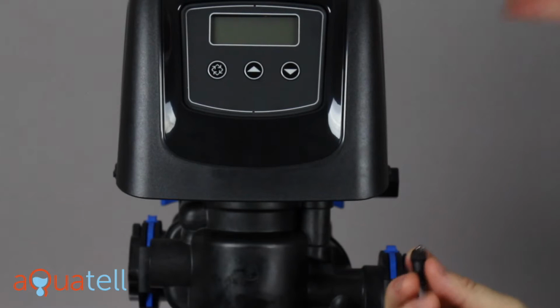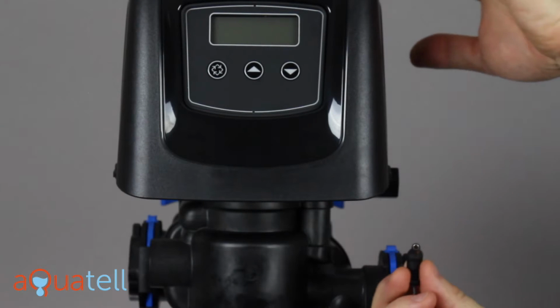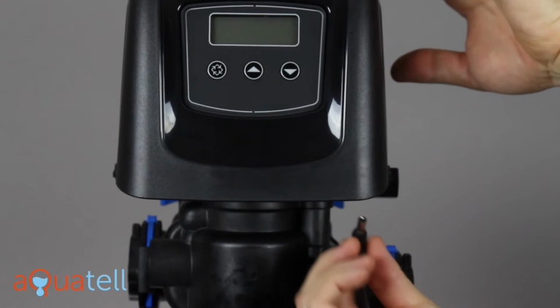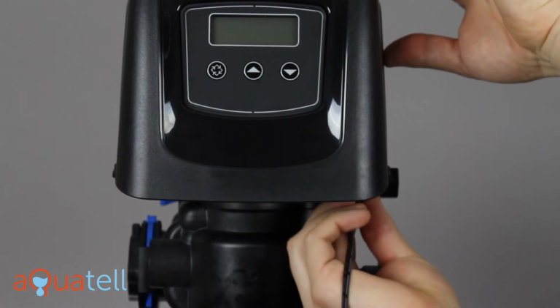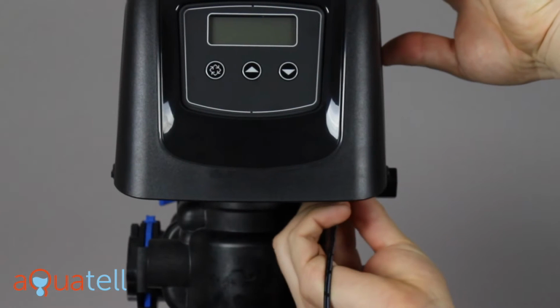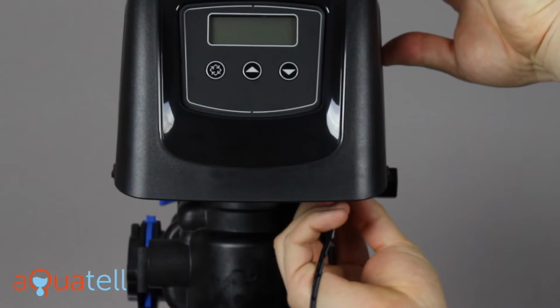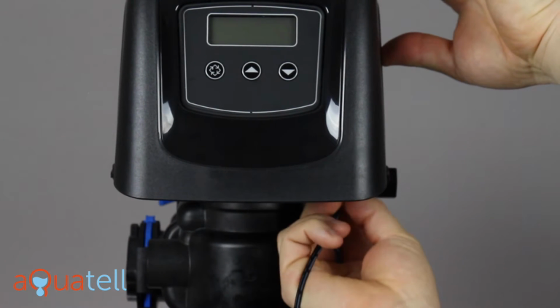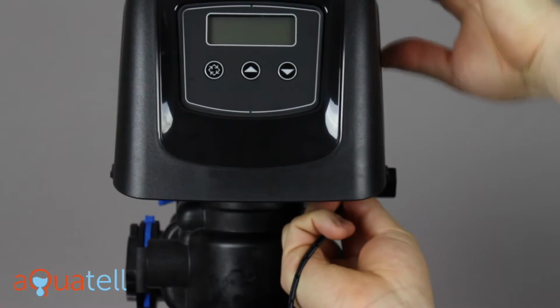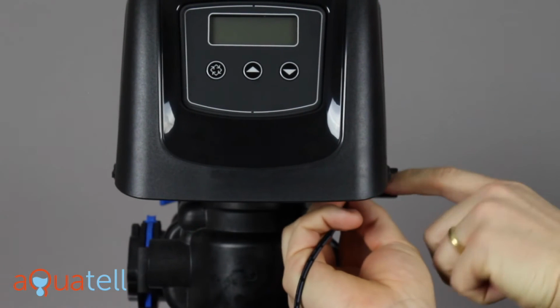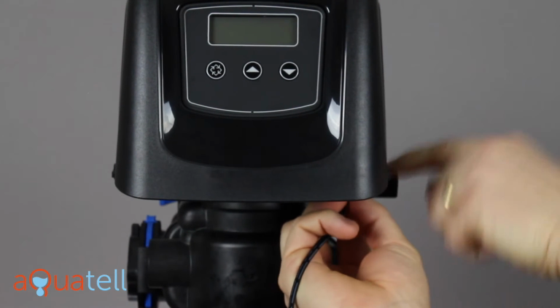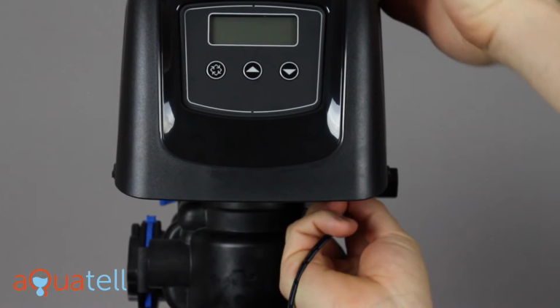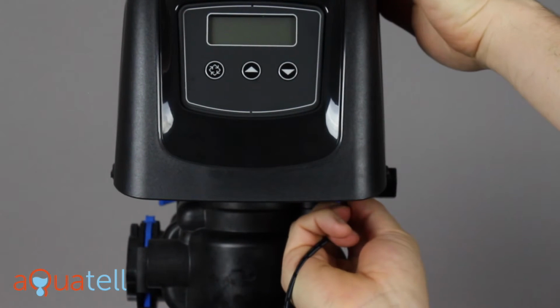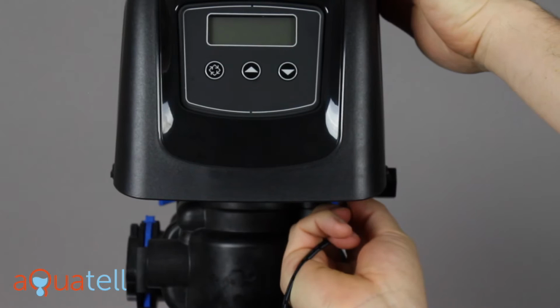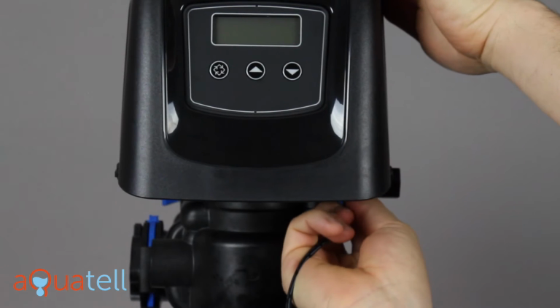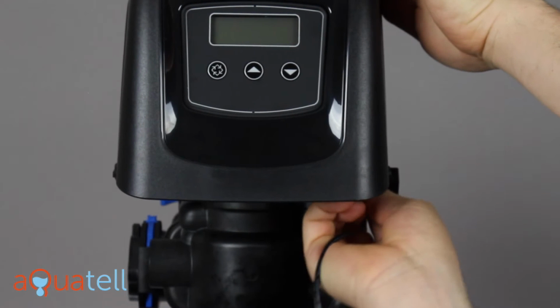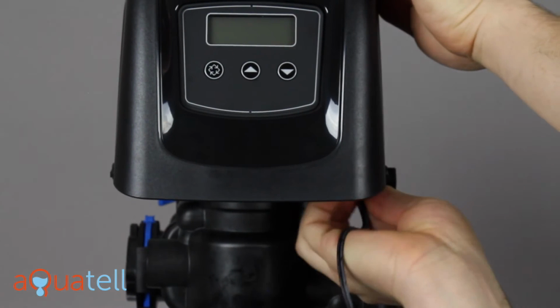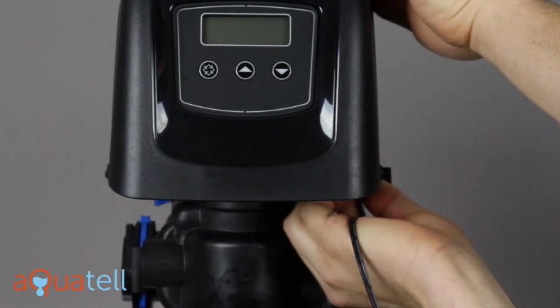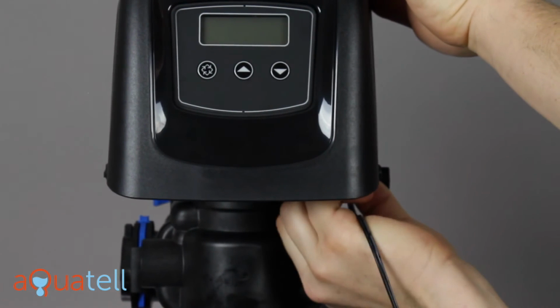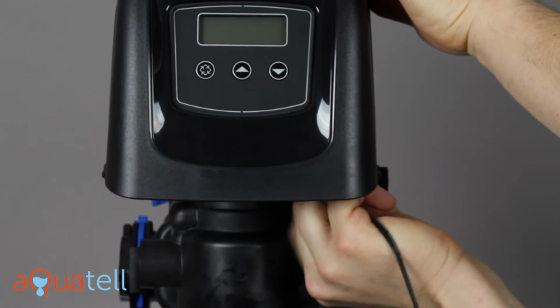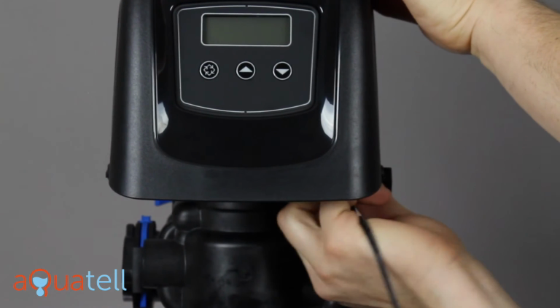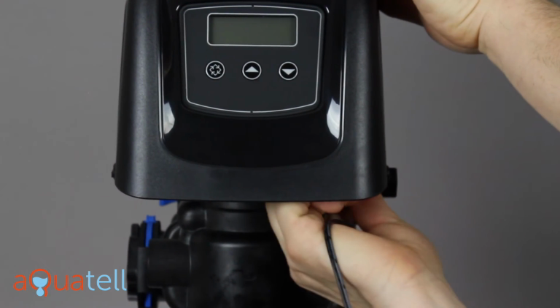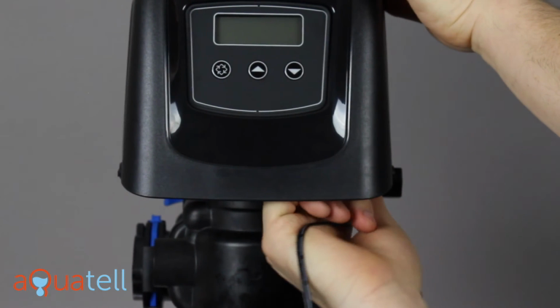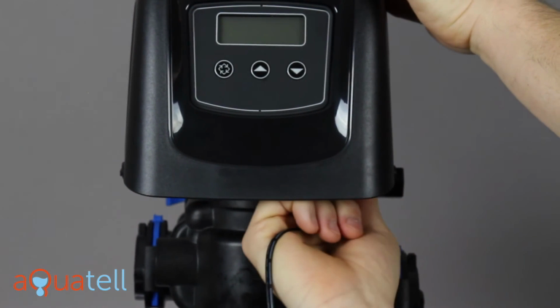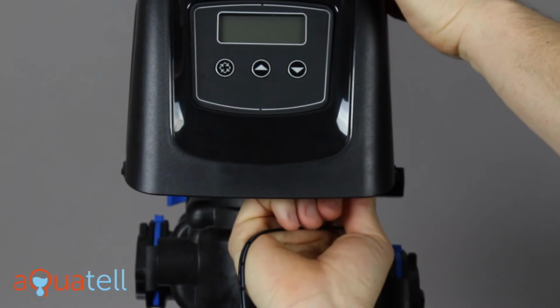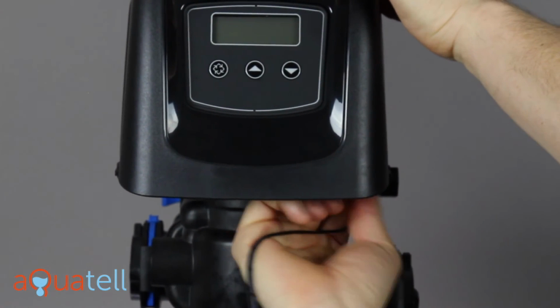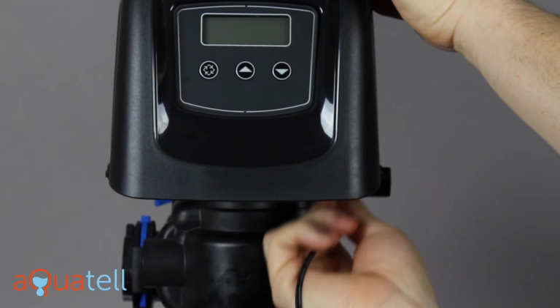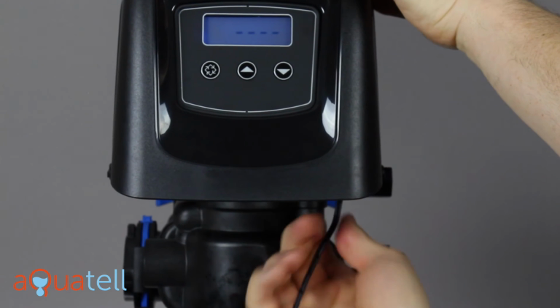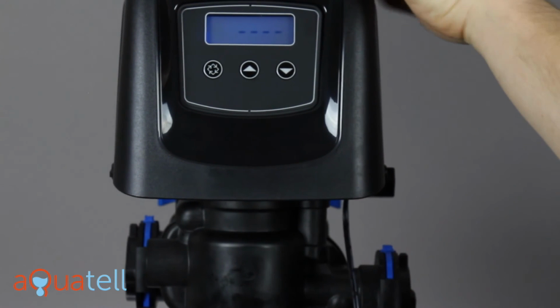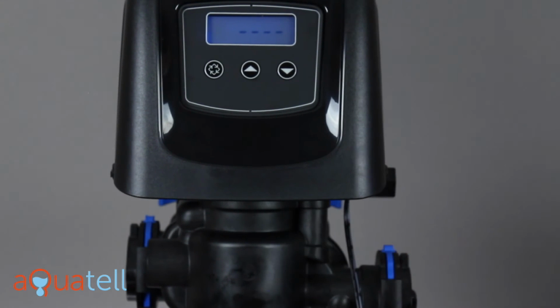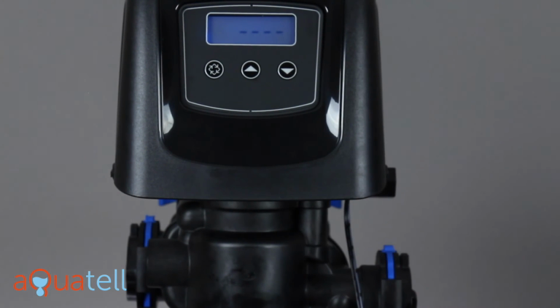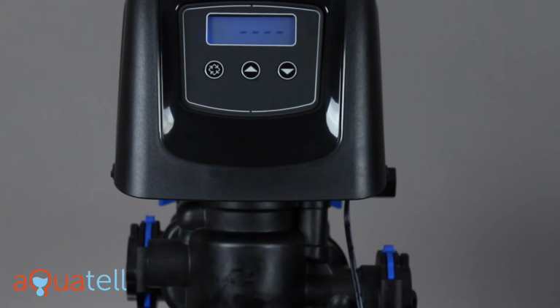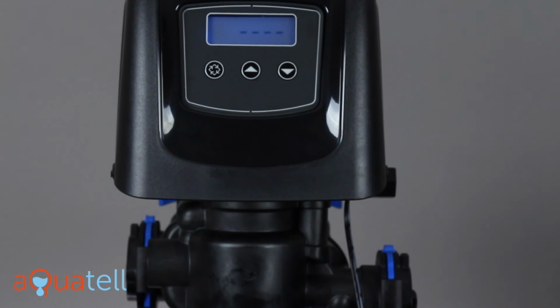Have a look underneath — you'll see the opening. It's right back here, right in front of the brine line. It inserts and pushes up towards the front. There we go. We've got power.